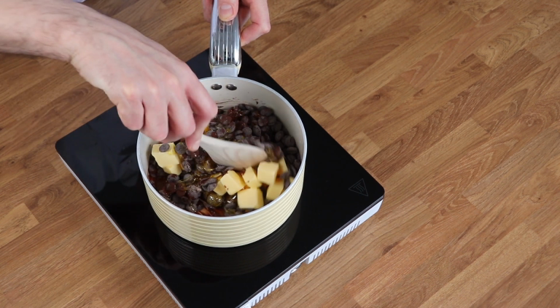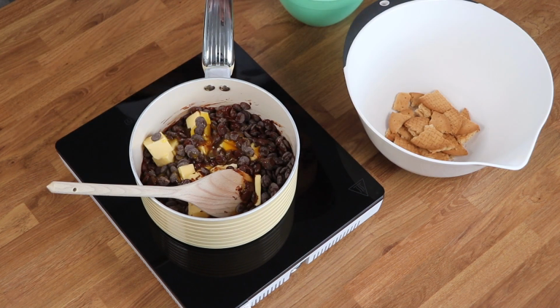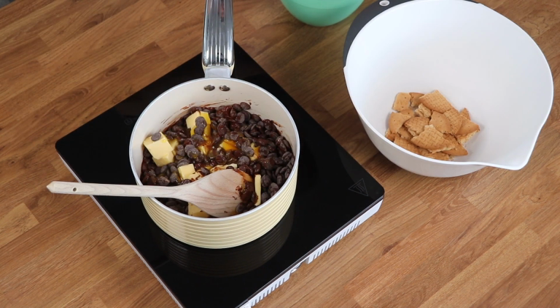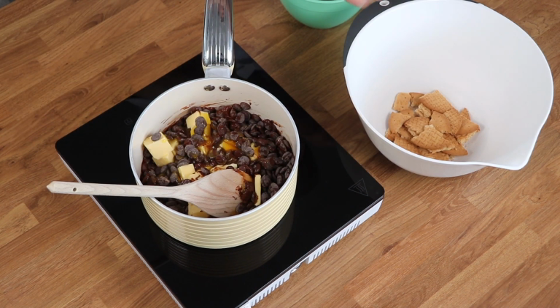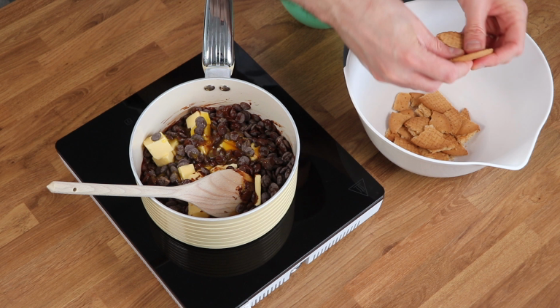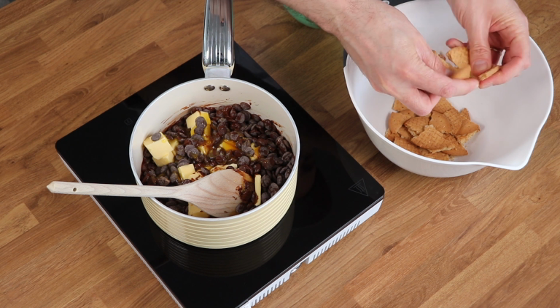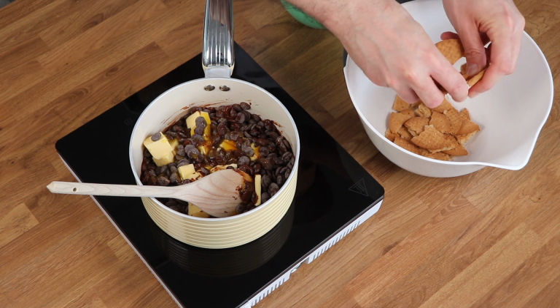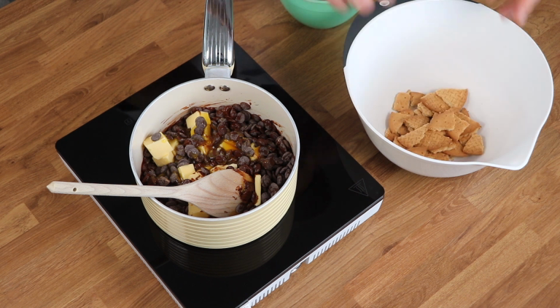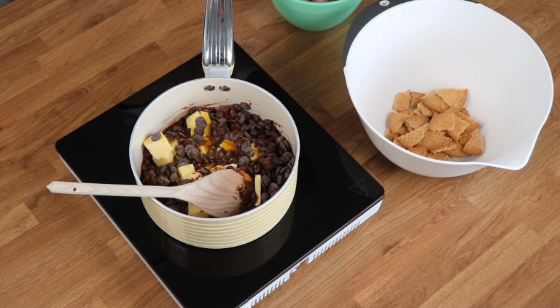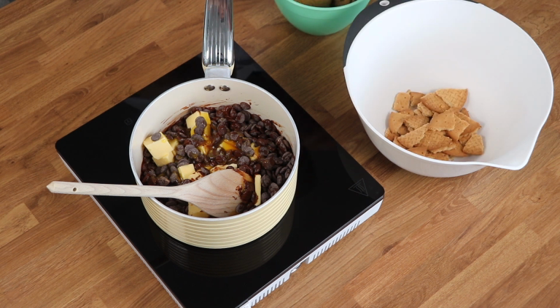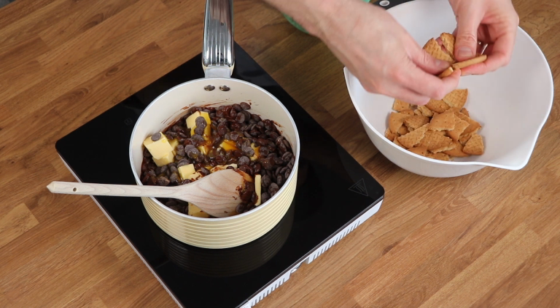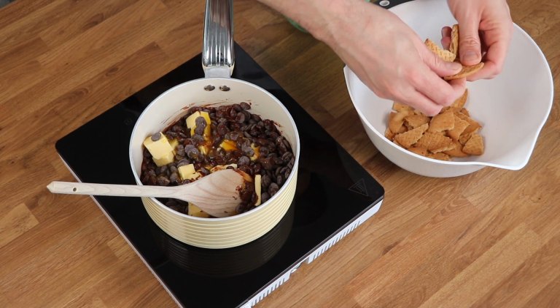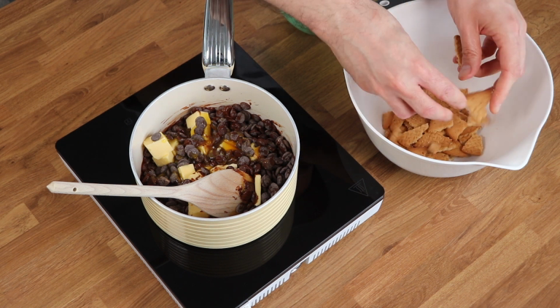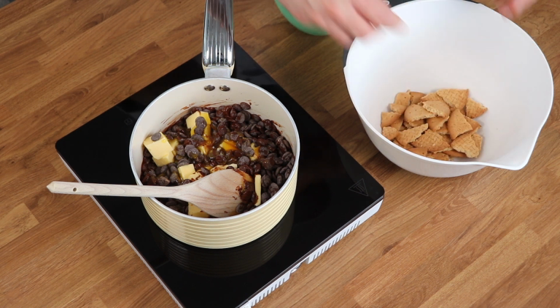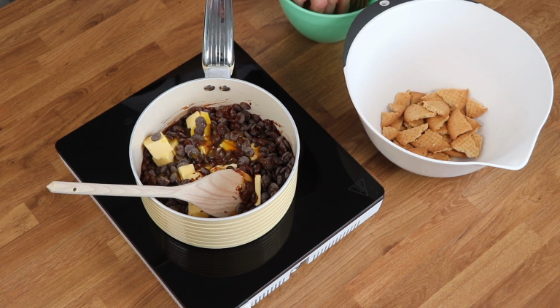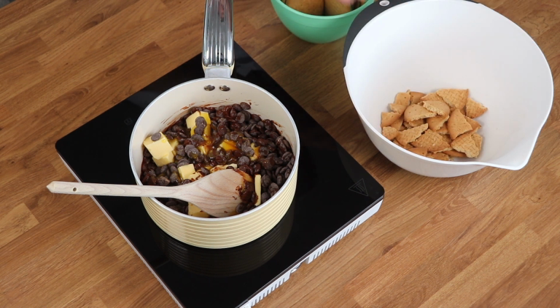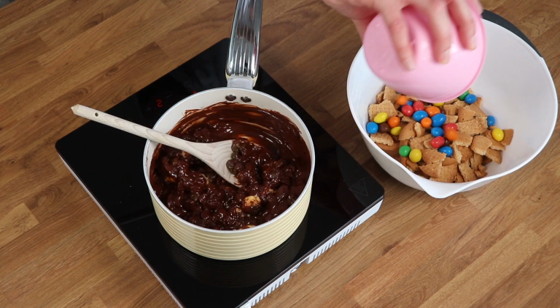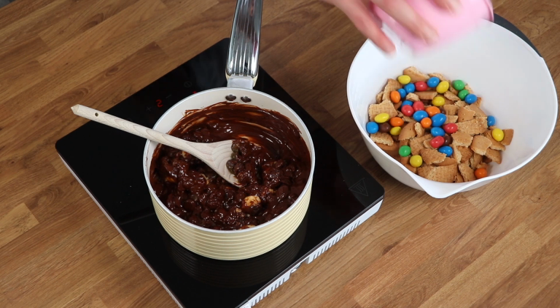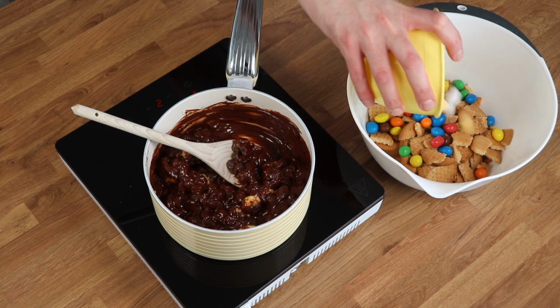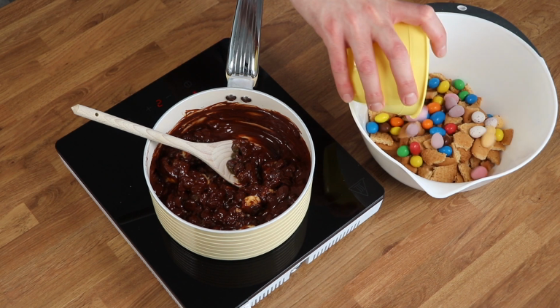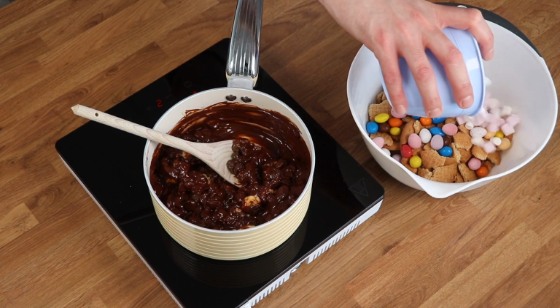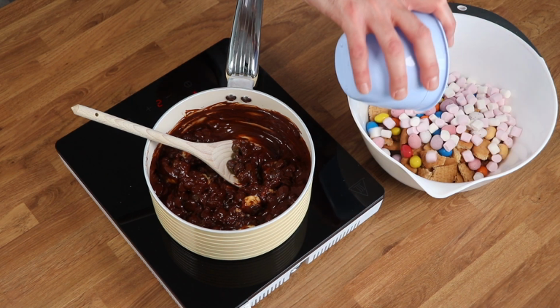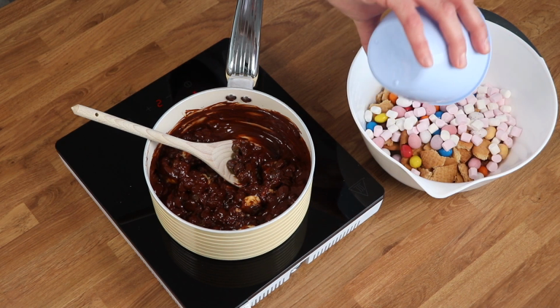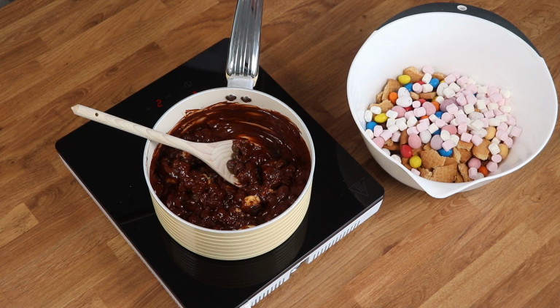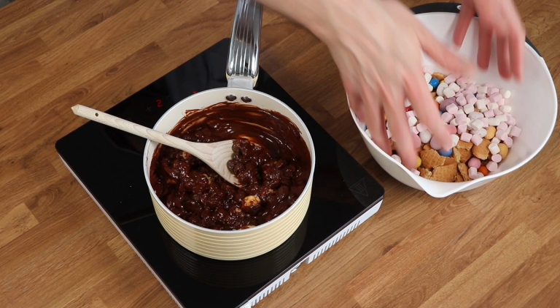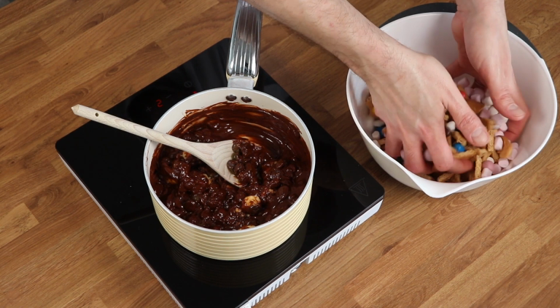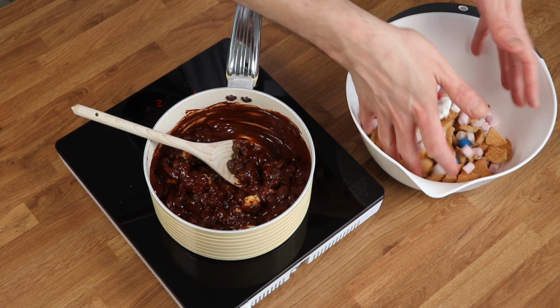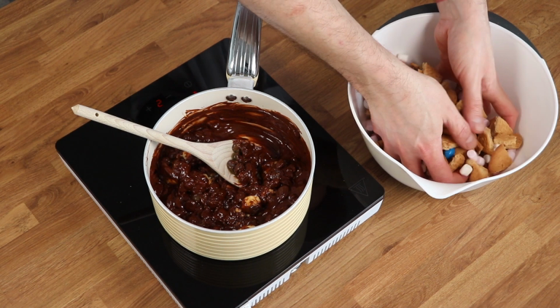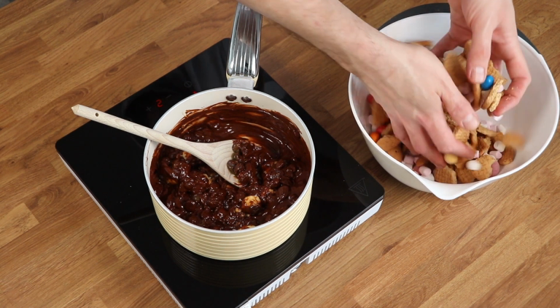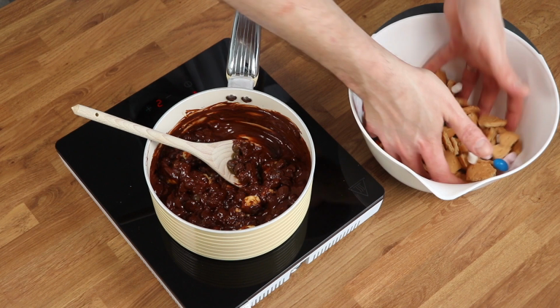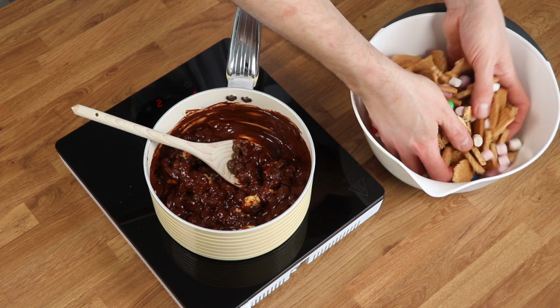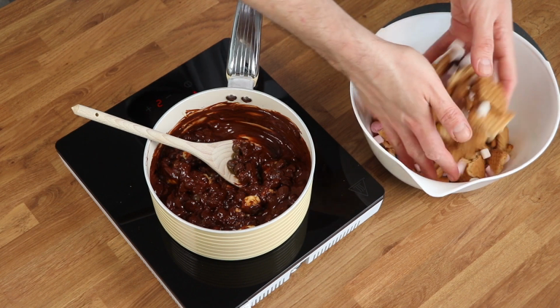While it's melting, break up your biscuits into small bite-sized pieces and place them in a large mixing bowl. Add your M&Ms, your mini eggs and marshmallows, or any other fillings that you're using, and then just mix them loosely by hand to combine.